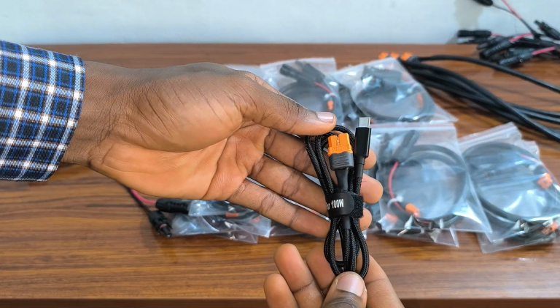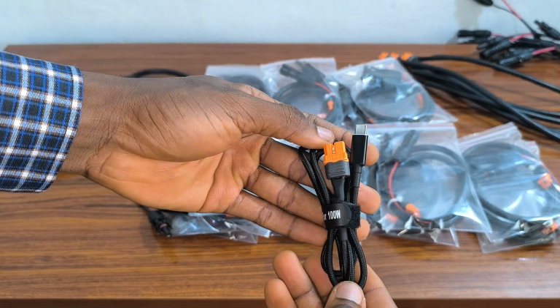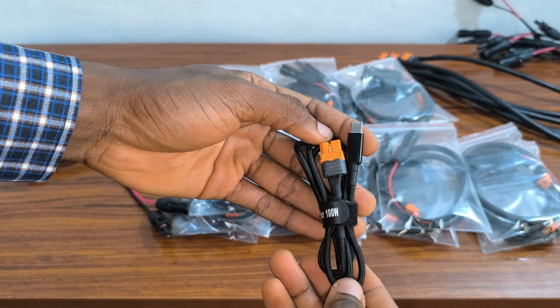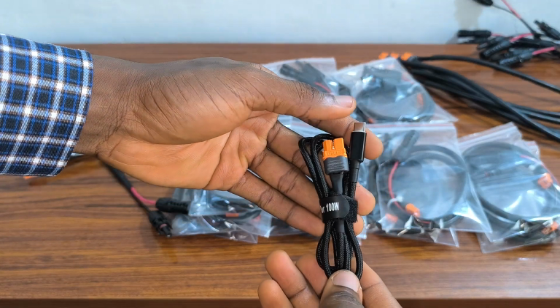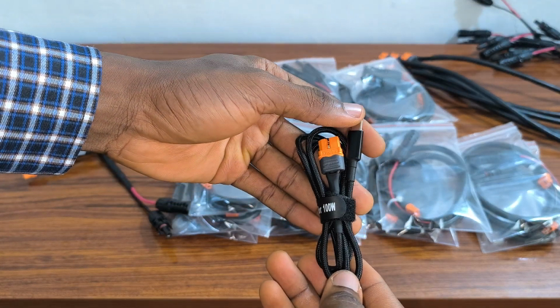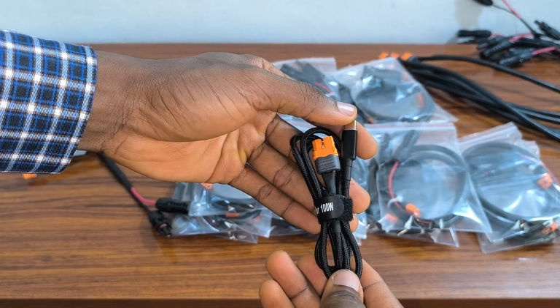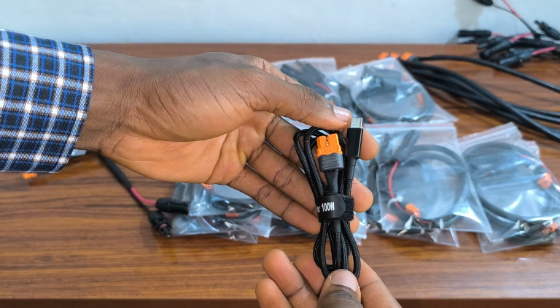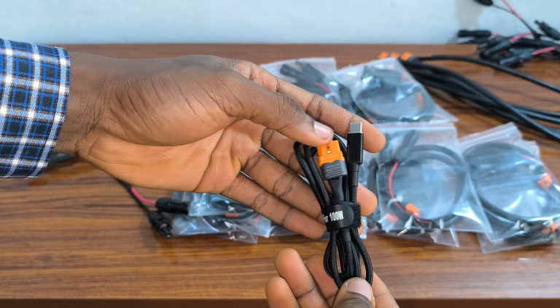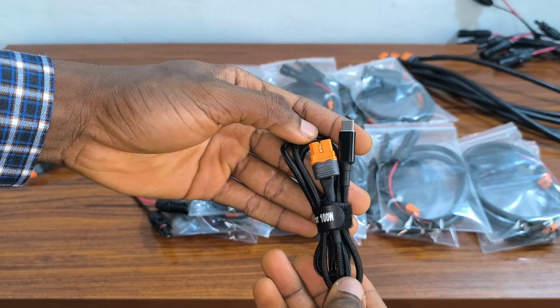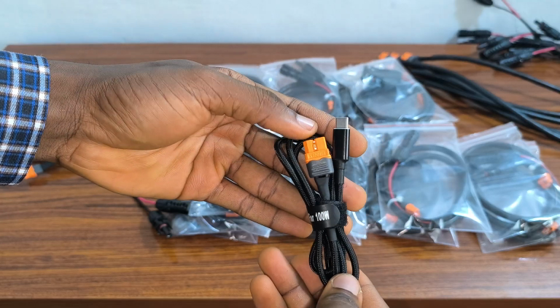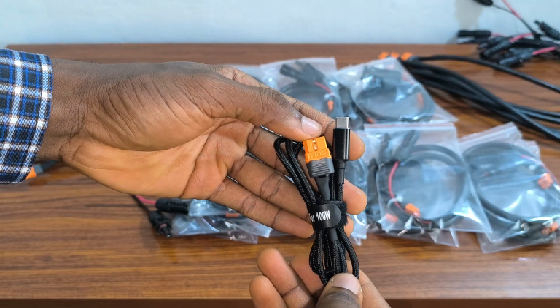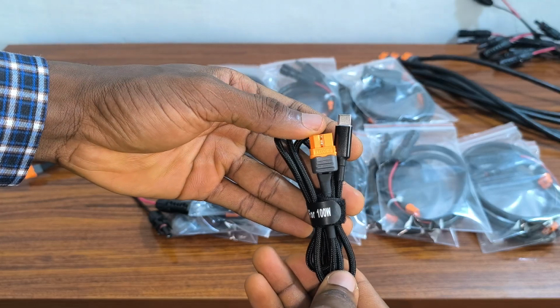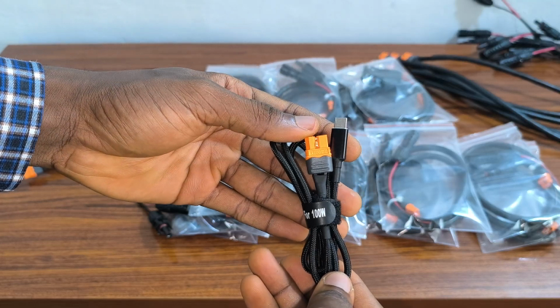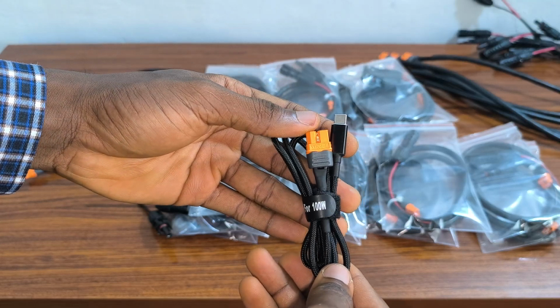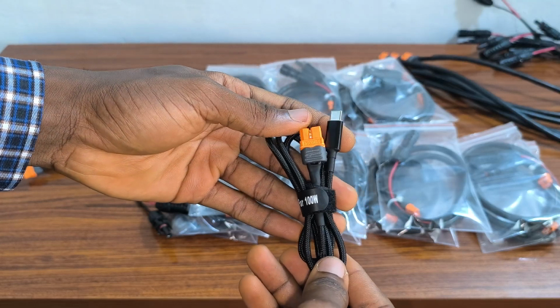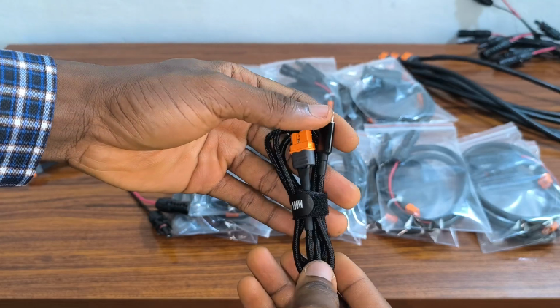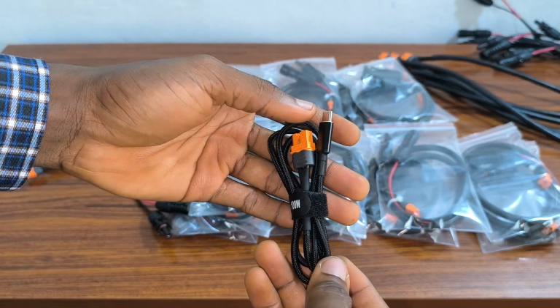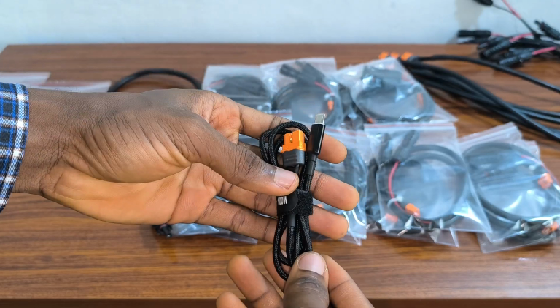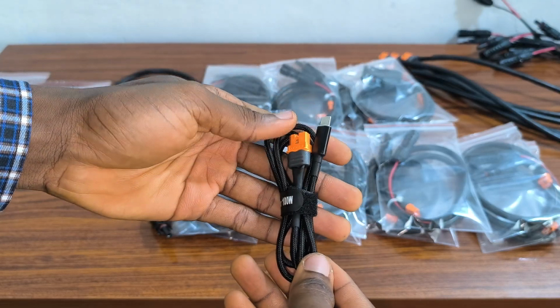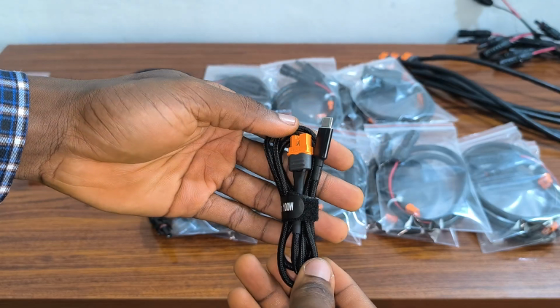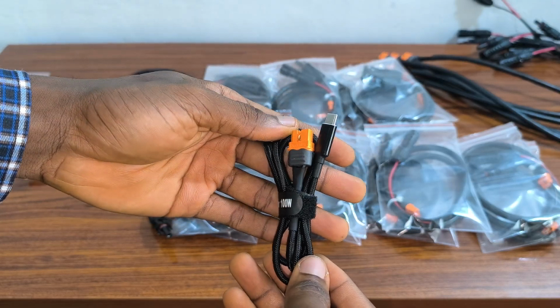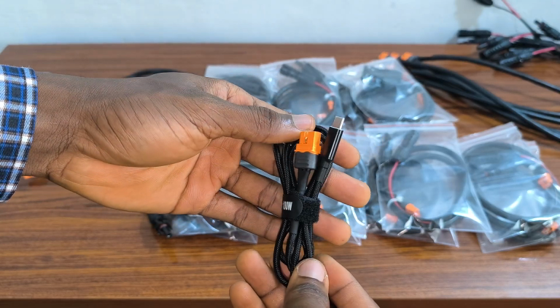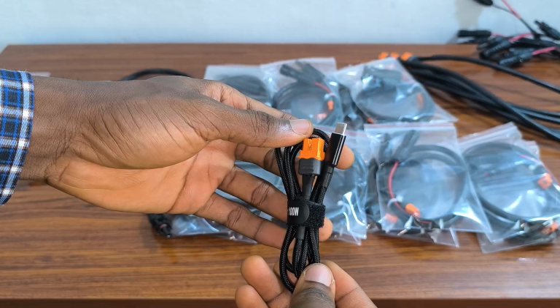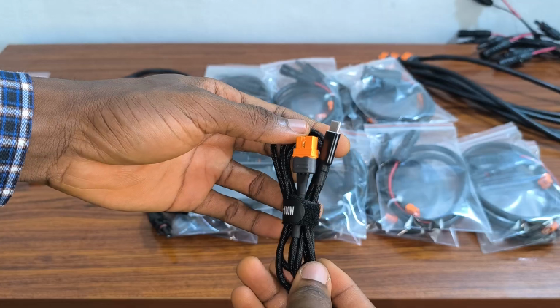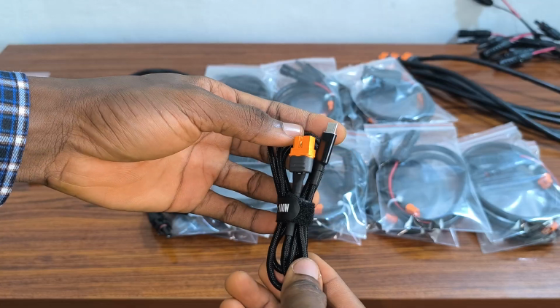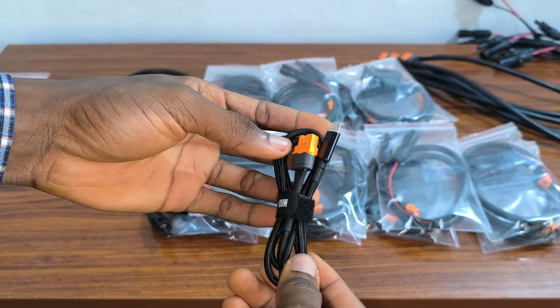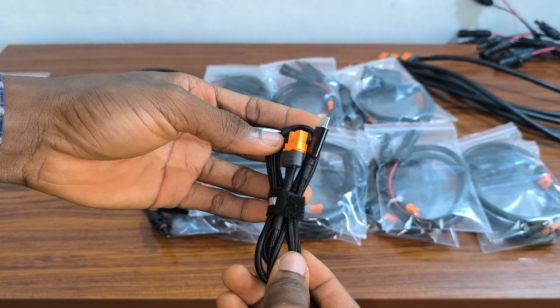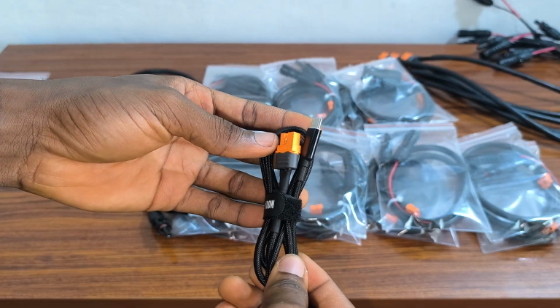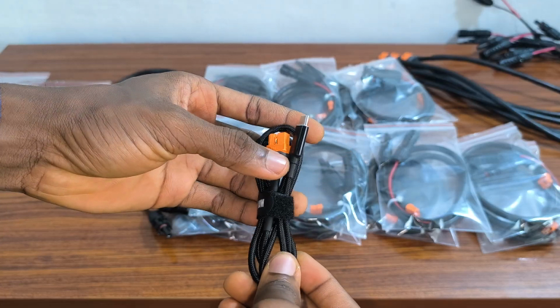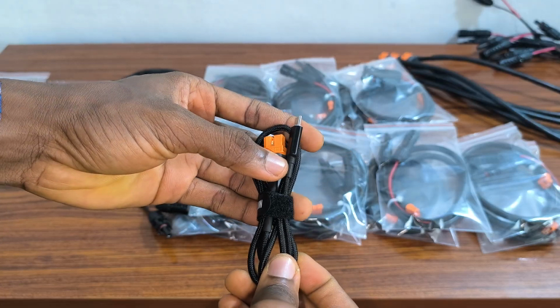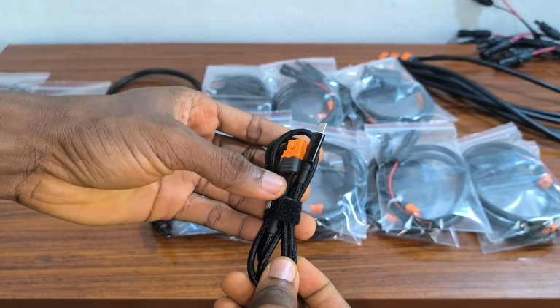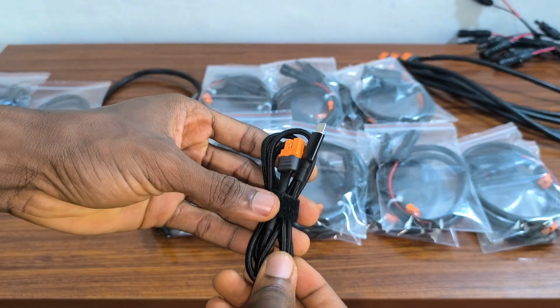And this is a USB Type-C to XT60i cable. With this, you can now charge up your EcoFlow from a wall charger.